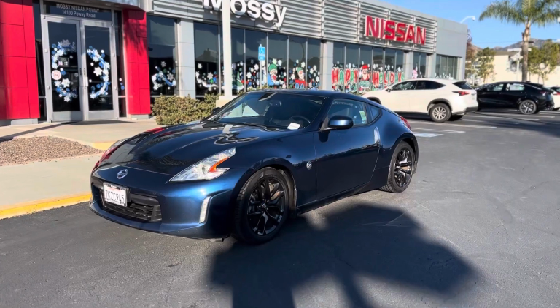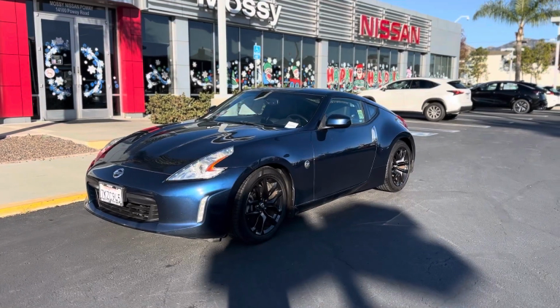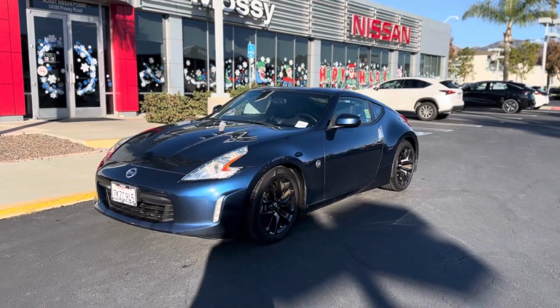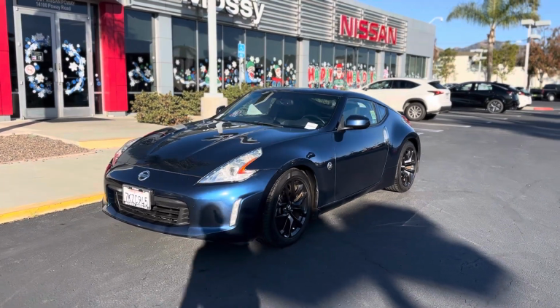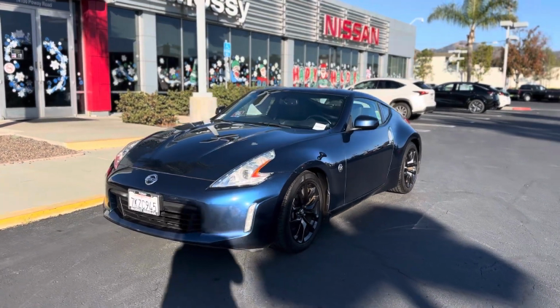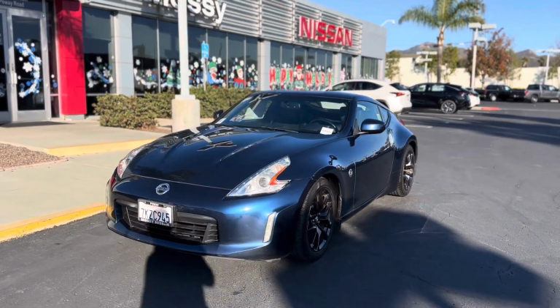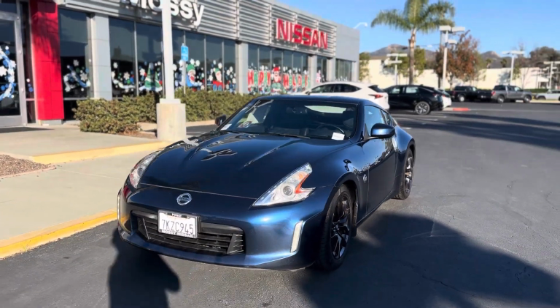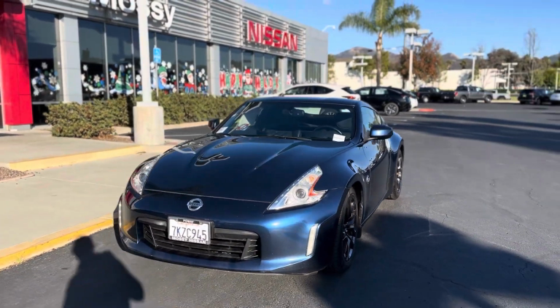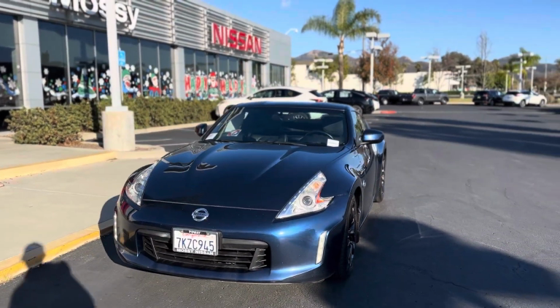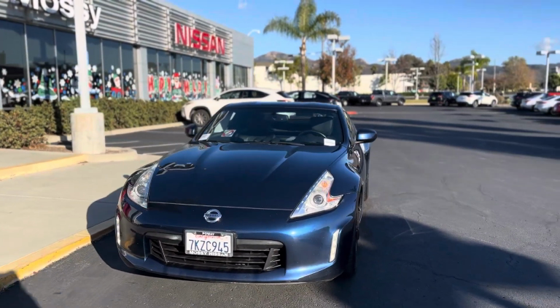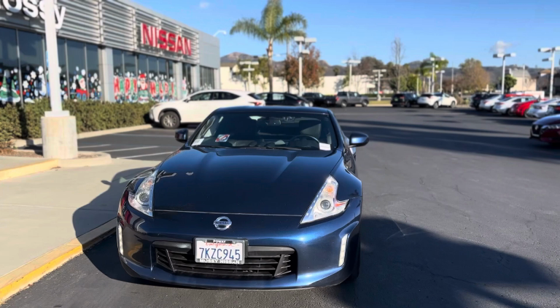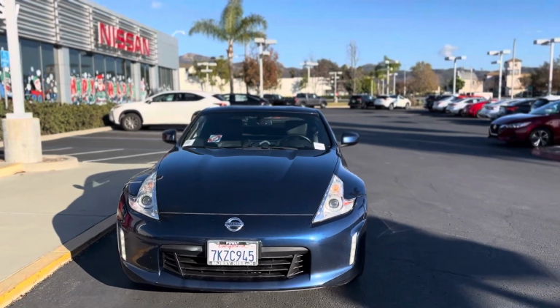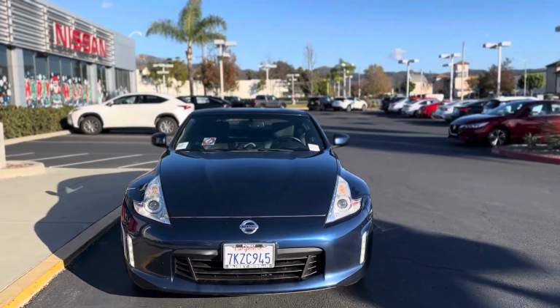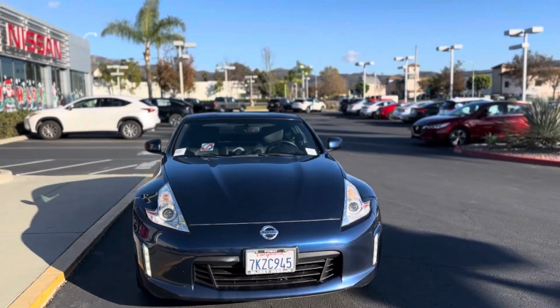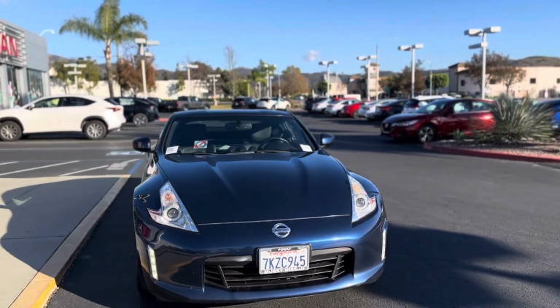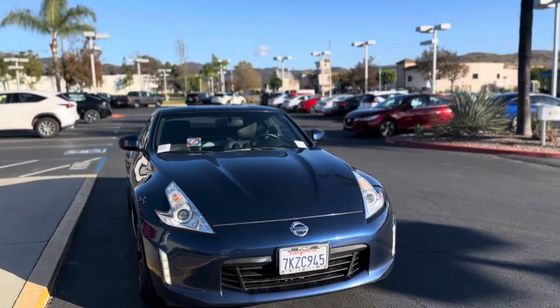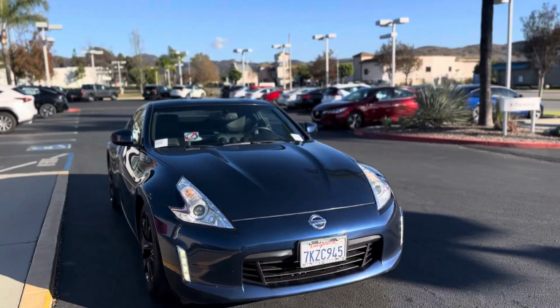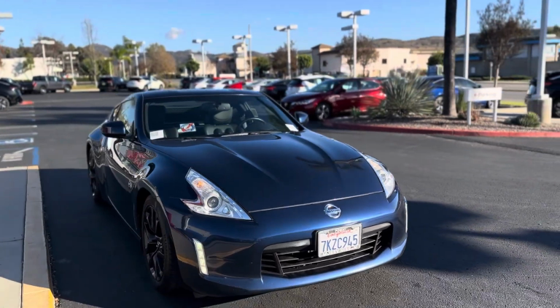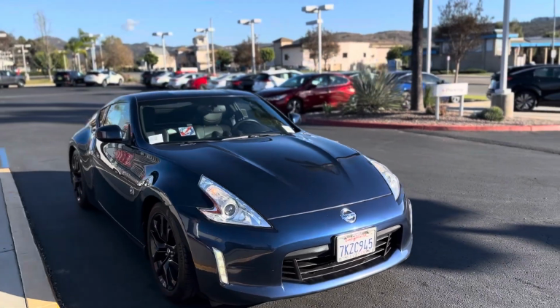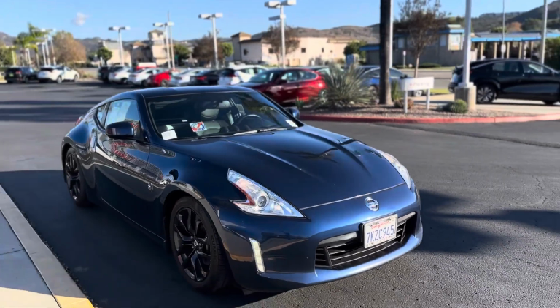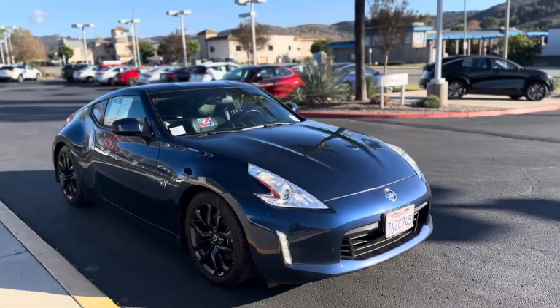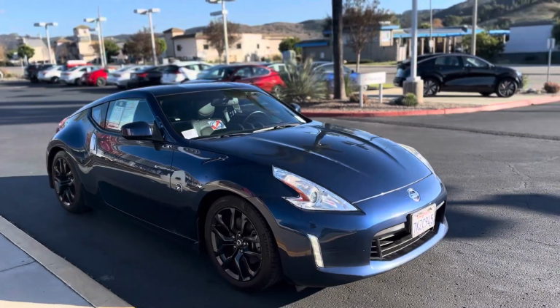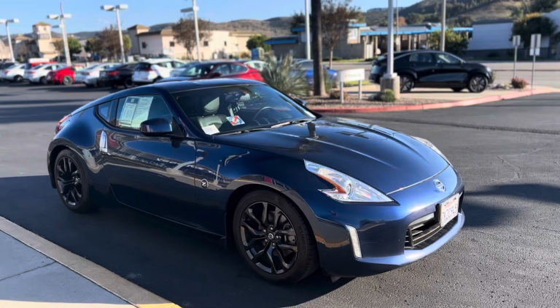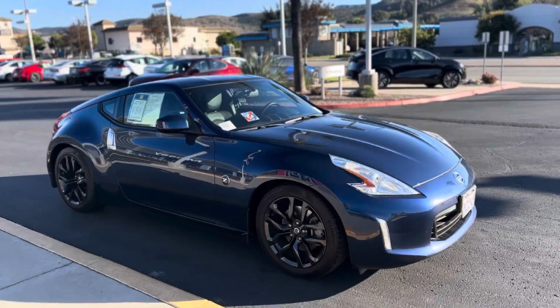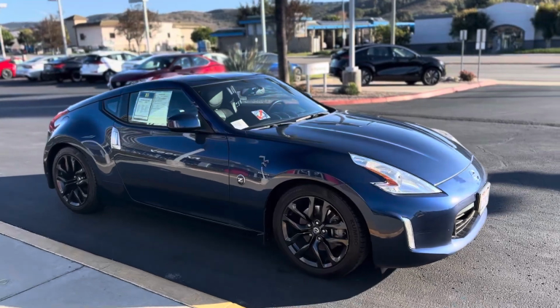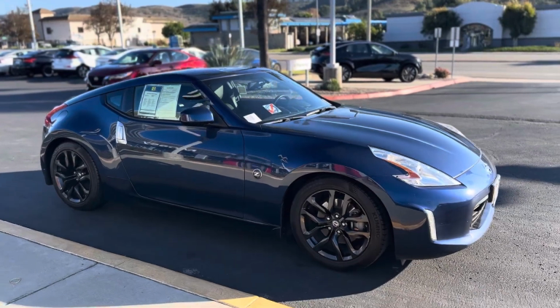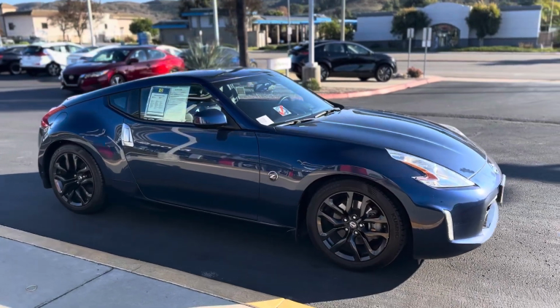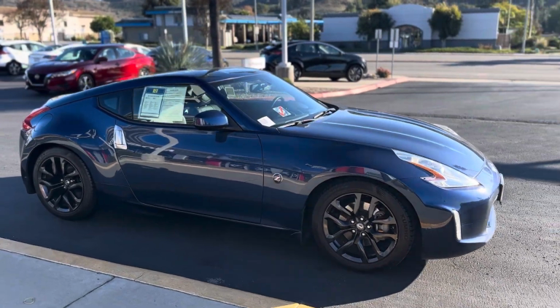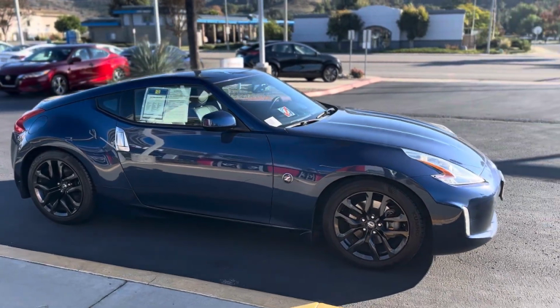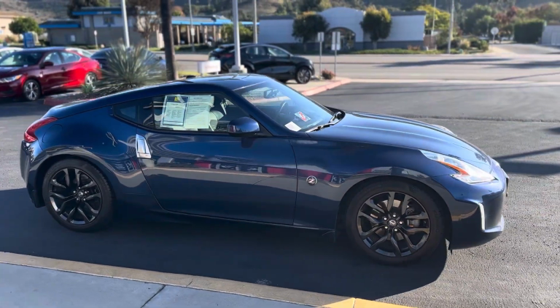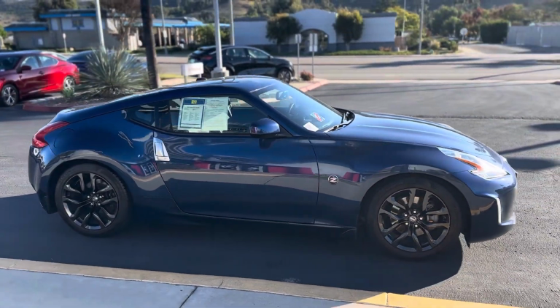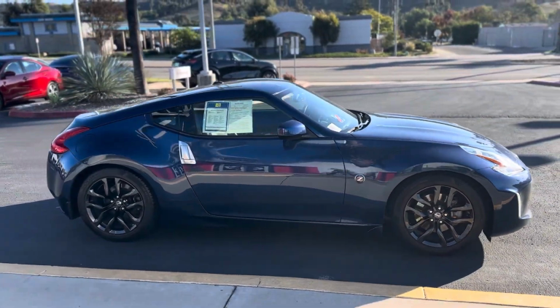Hey Federico, this is Luca from Austin San Pawe. This is the 2015 370Z Touring that you found online. This is a quick video of the car so you can see it inside and outside.